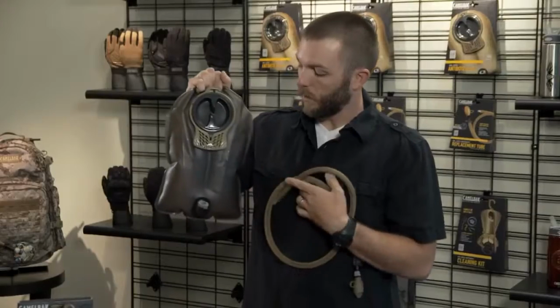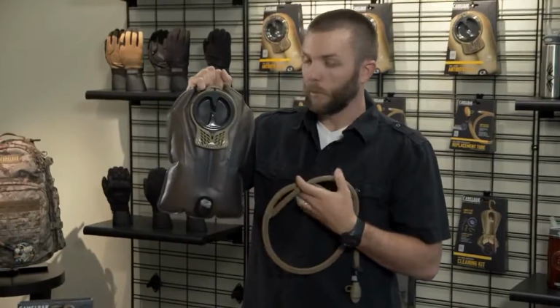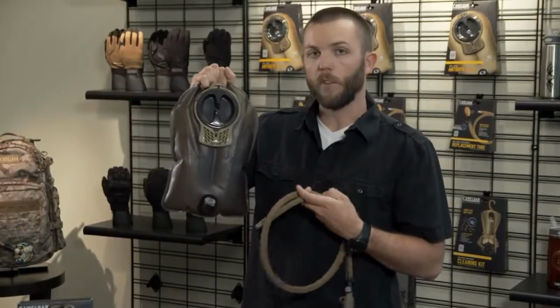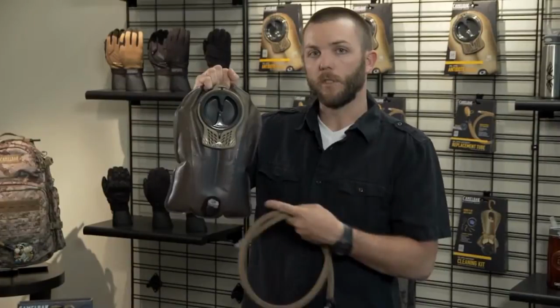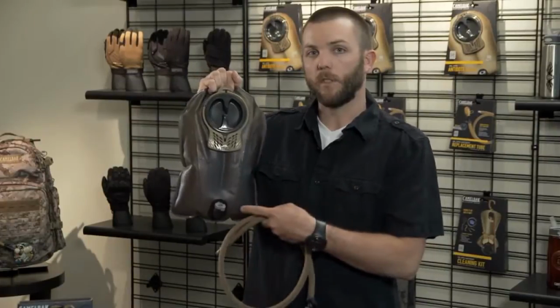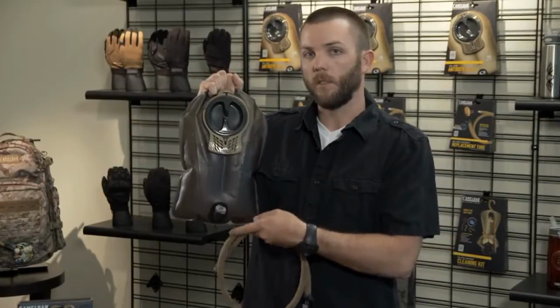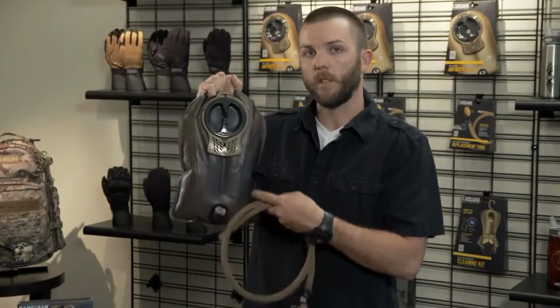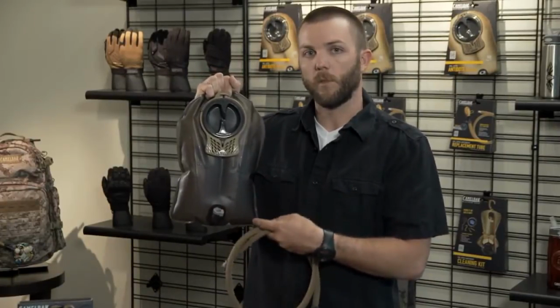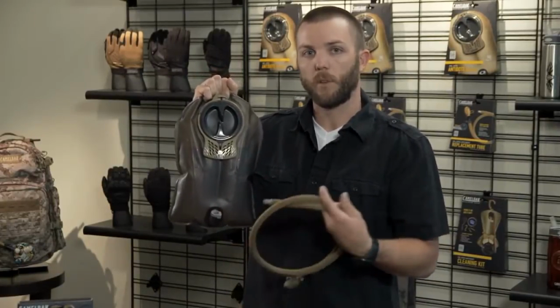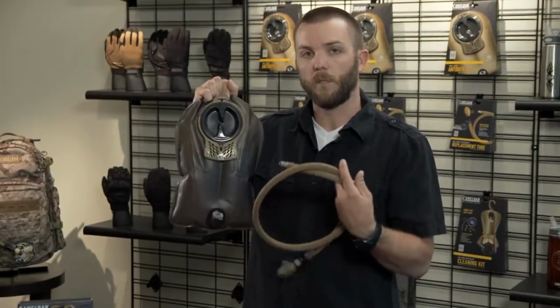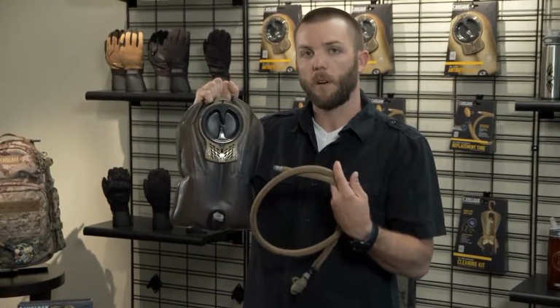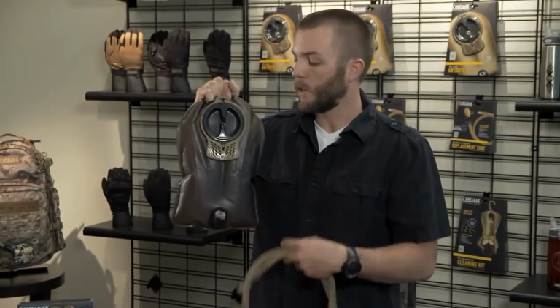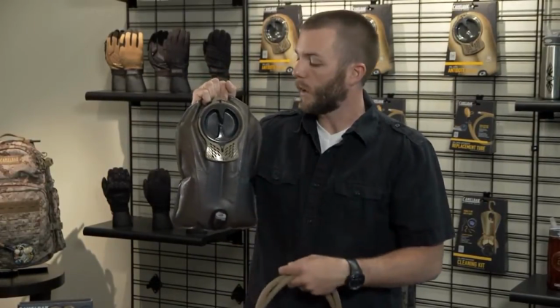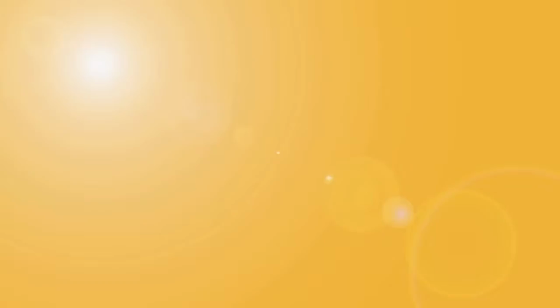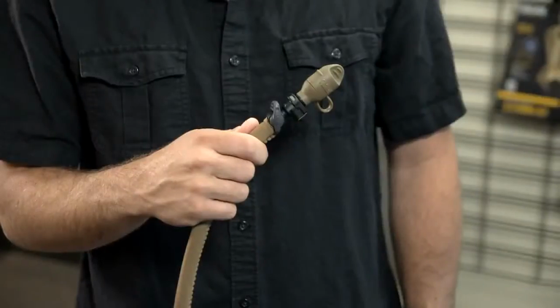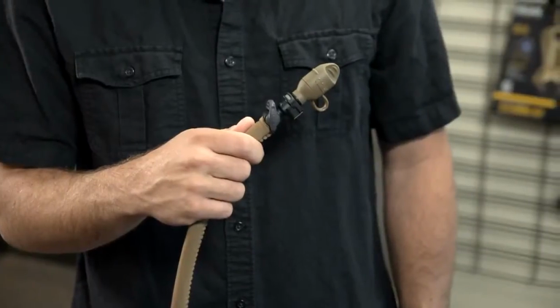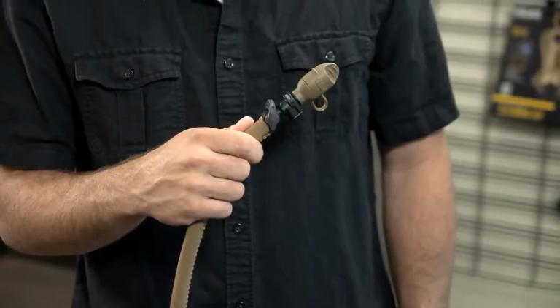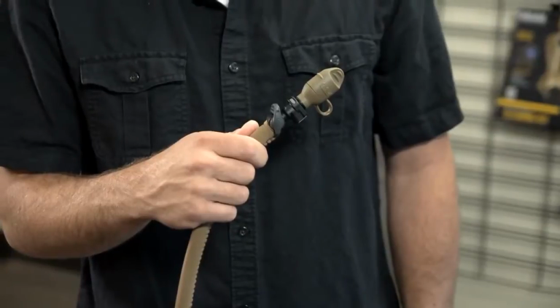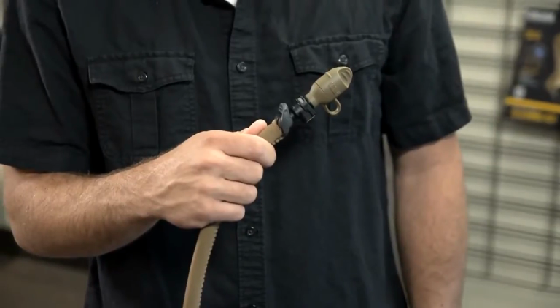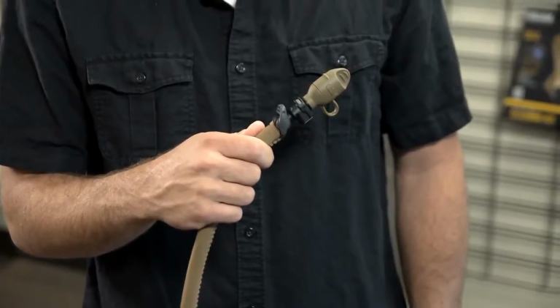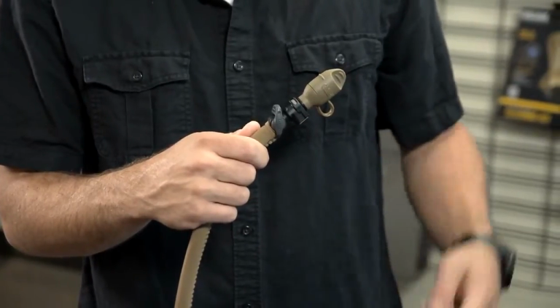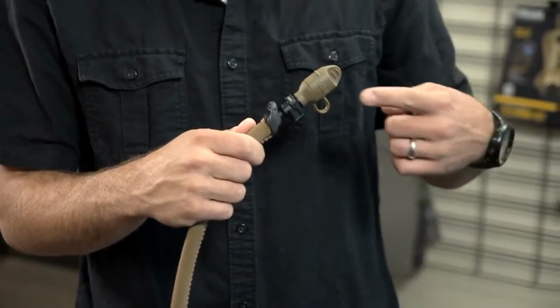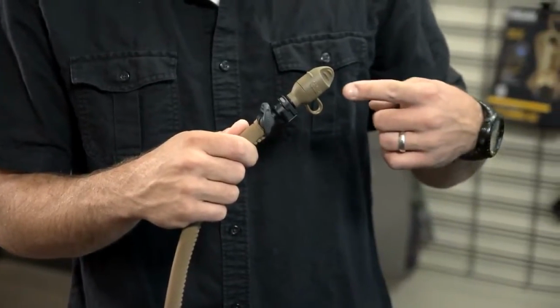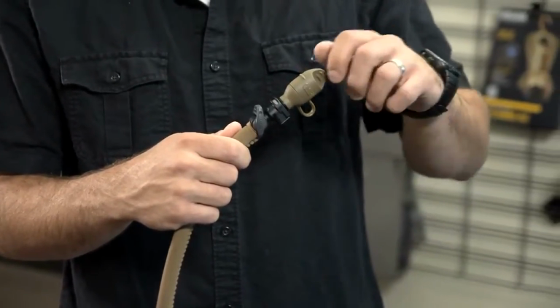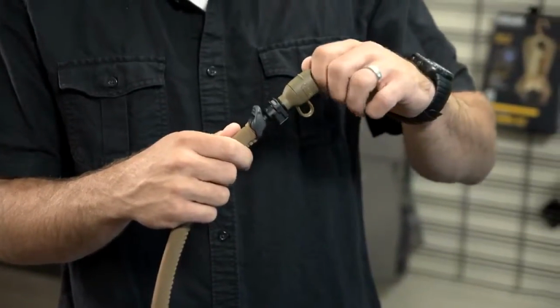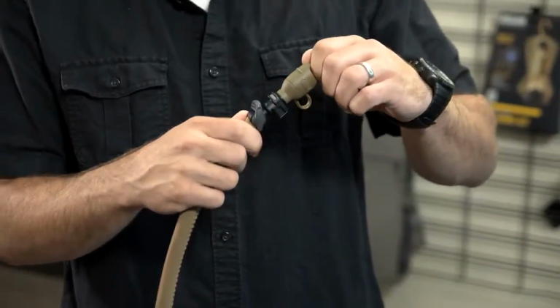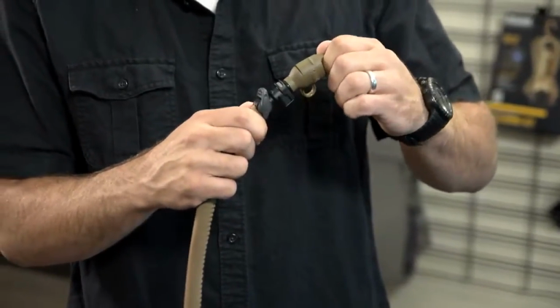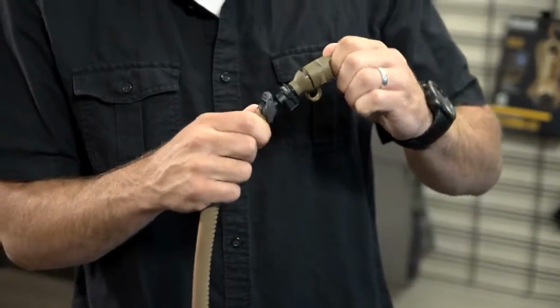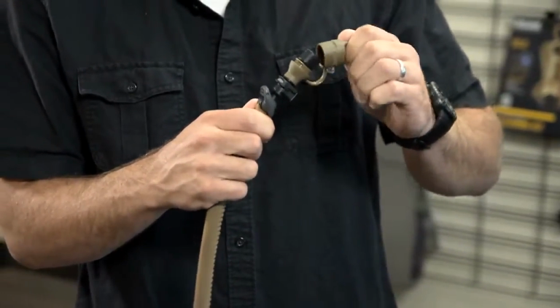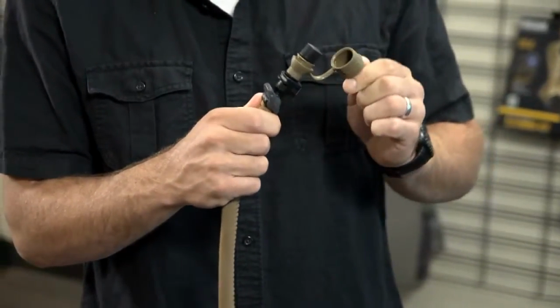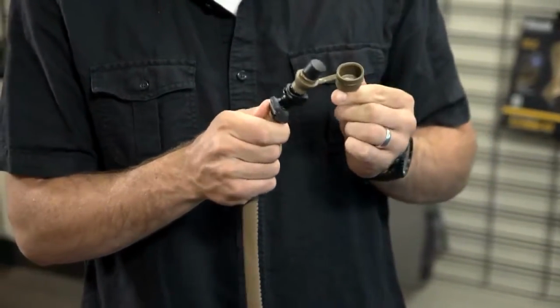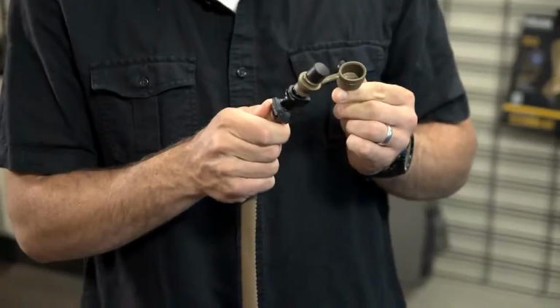So the tube will pull away from the reservoir itself and you can clean the reservoir separately and leave this routed inside your pack. All of our mil-spec antidote reservoirs come with a bite valve cover that helps keep that bite valve housed and protected from the elements.